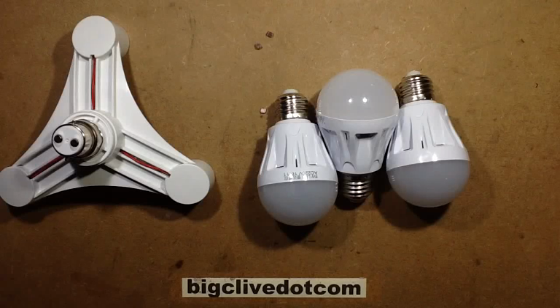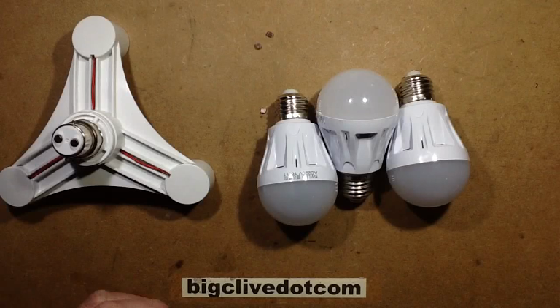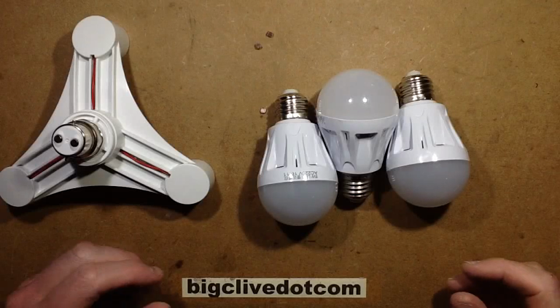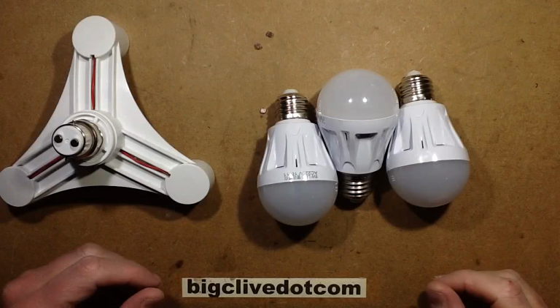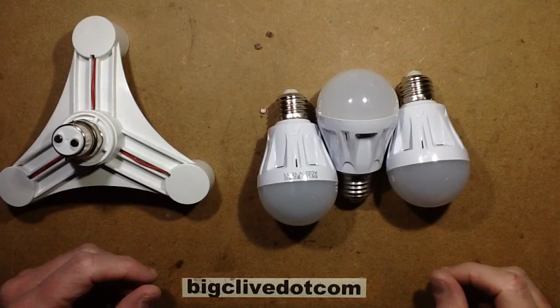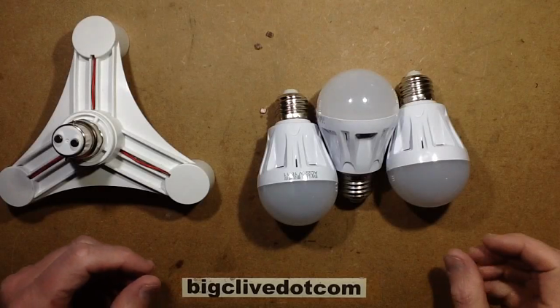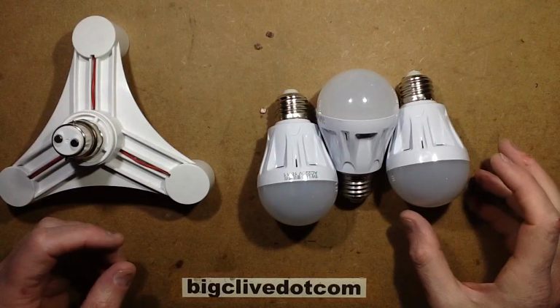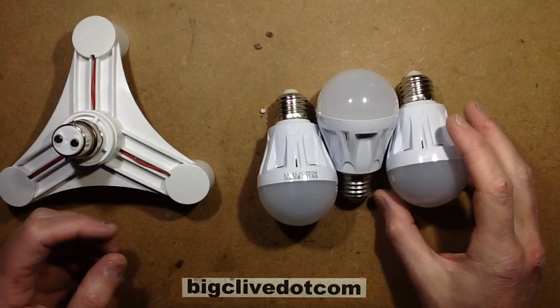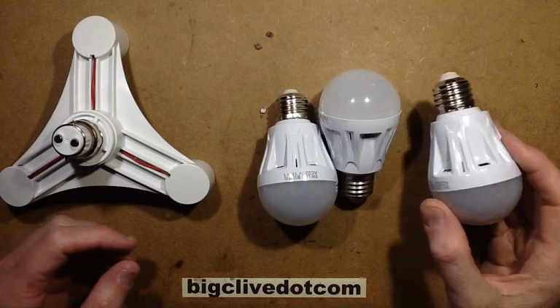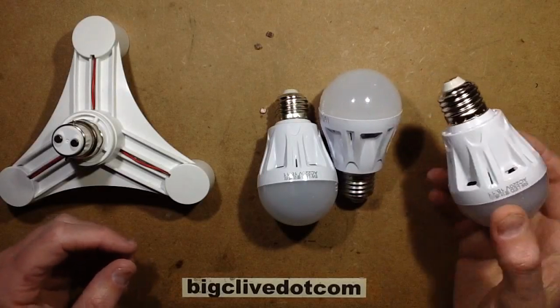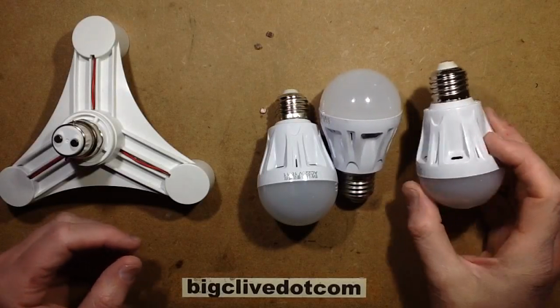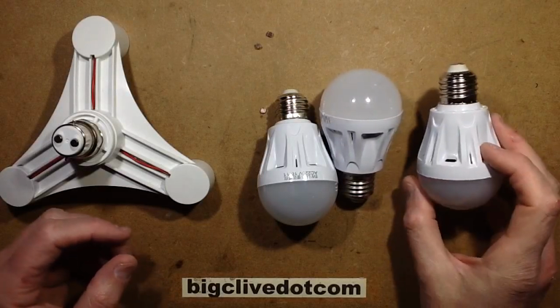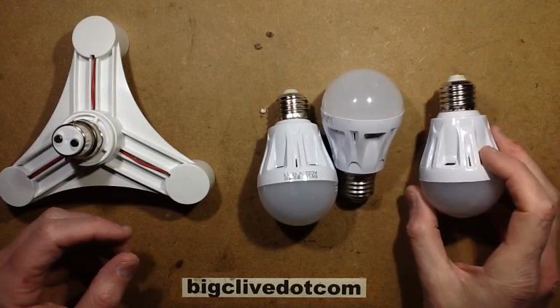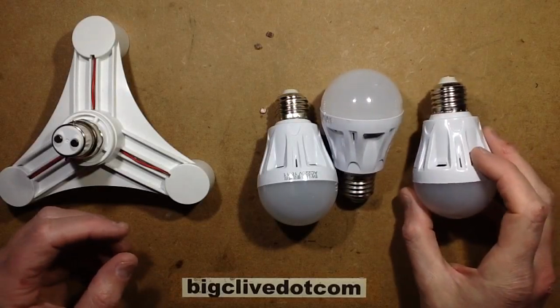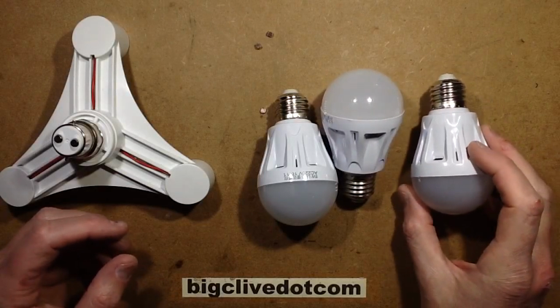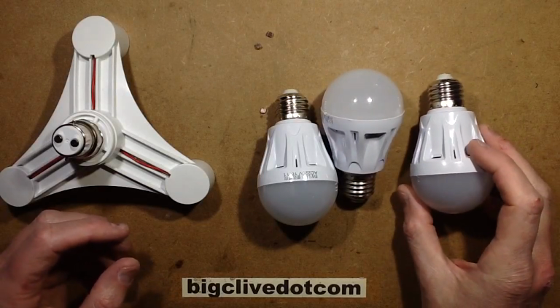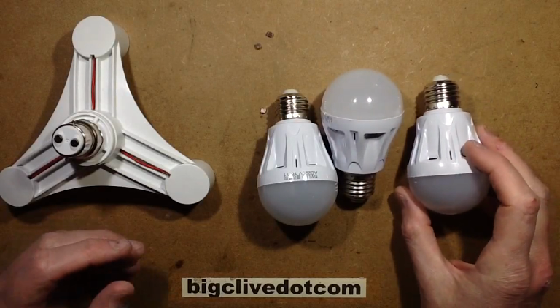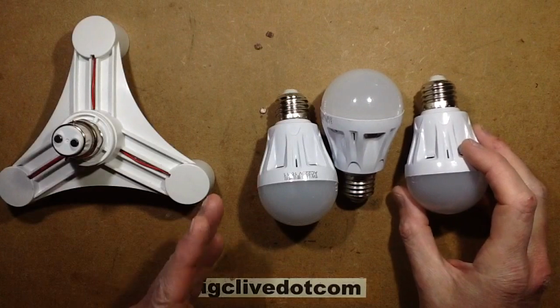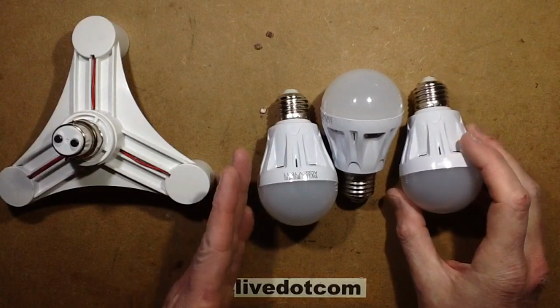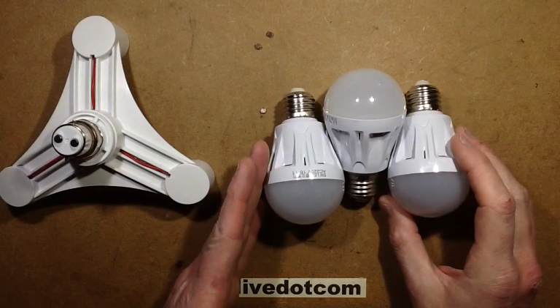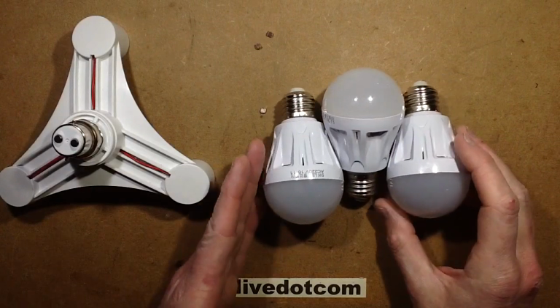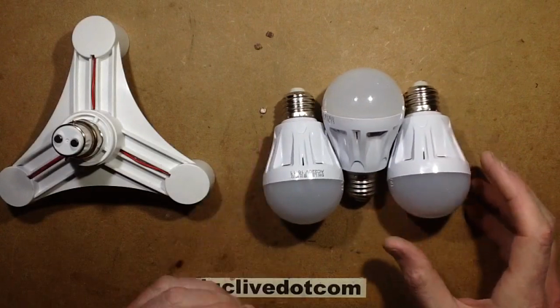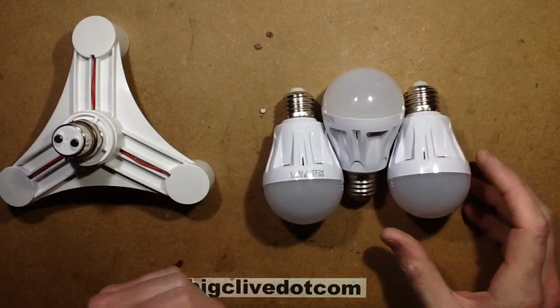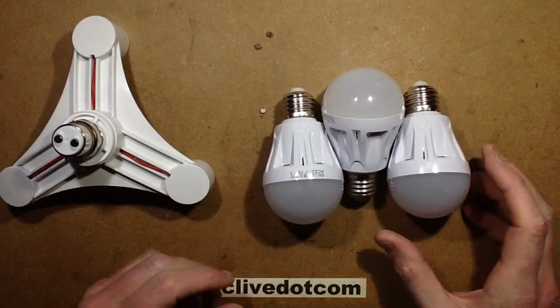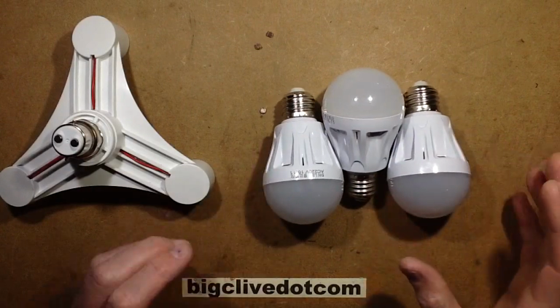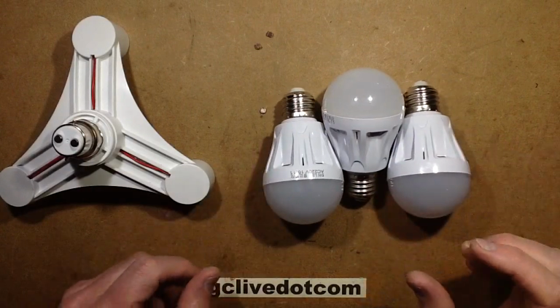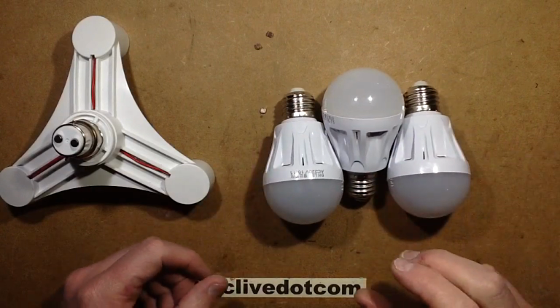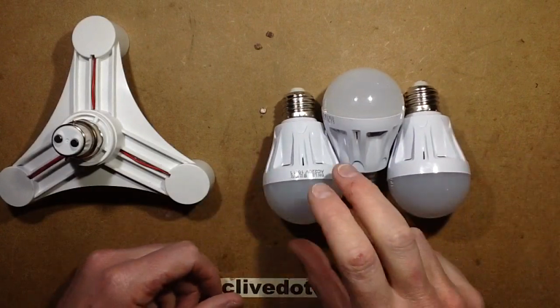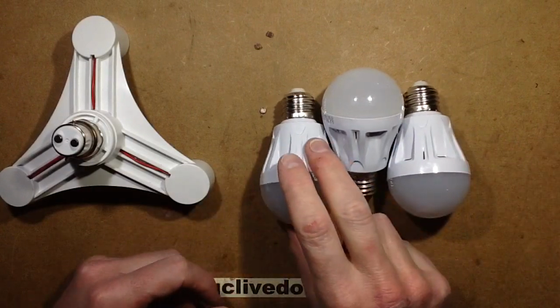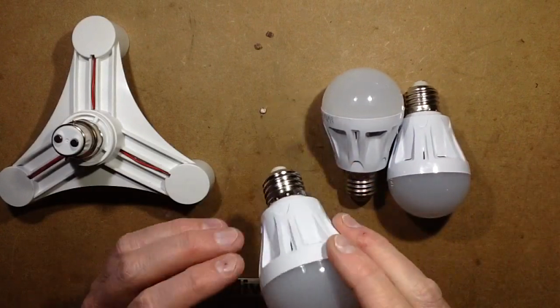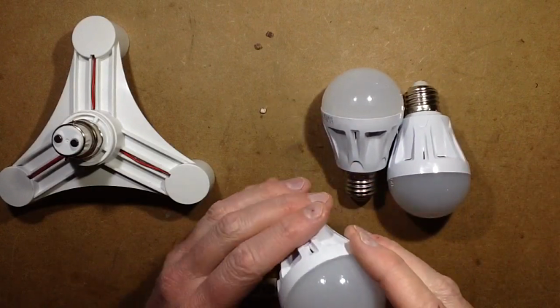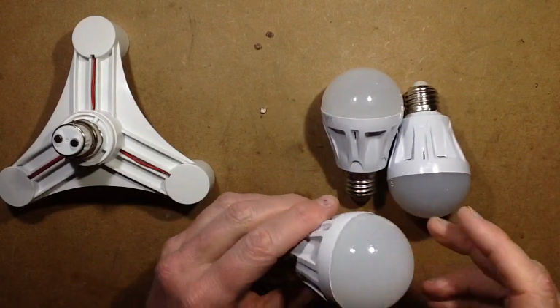A while back I mentioned I was going to test these radar lamps to see if they interact with each other. I ordered three identical lamps from one supplier, from one eBay listing.